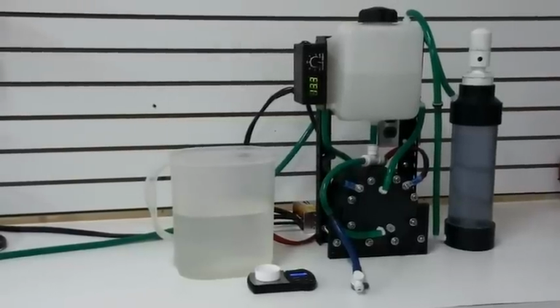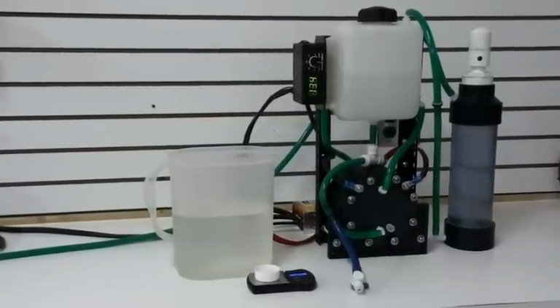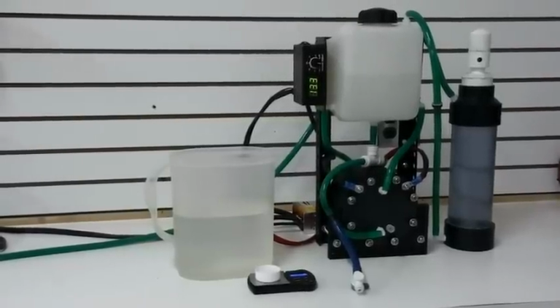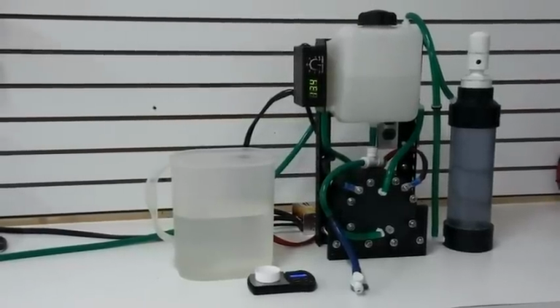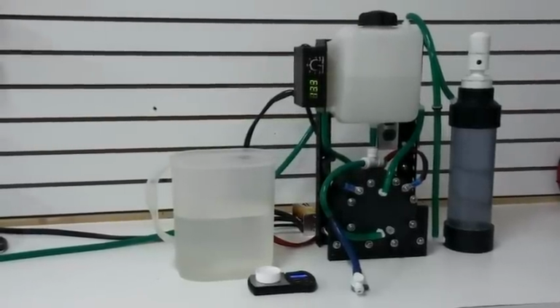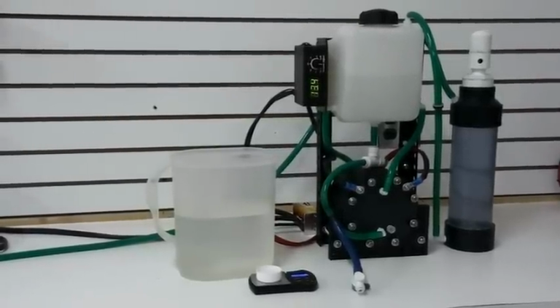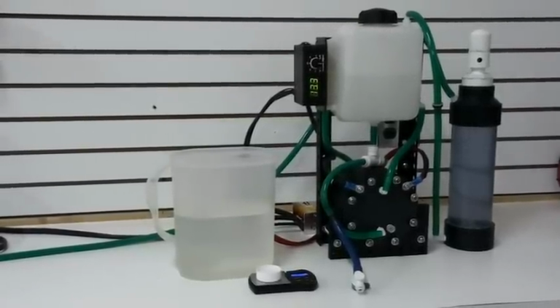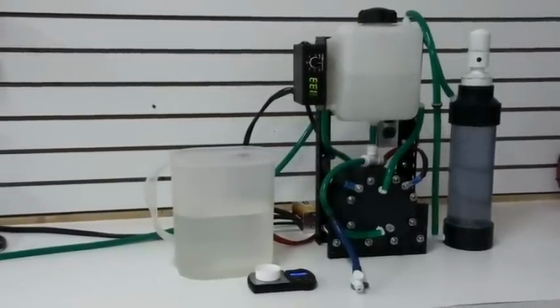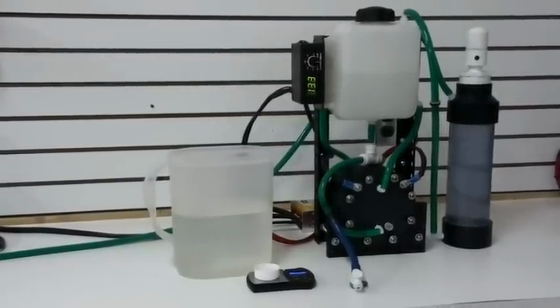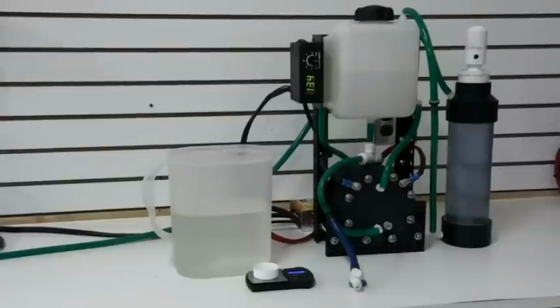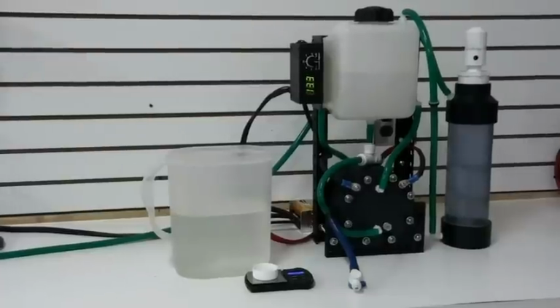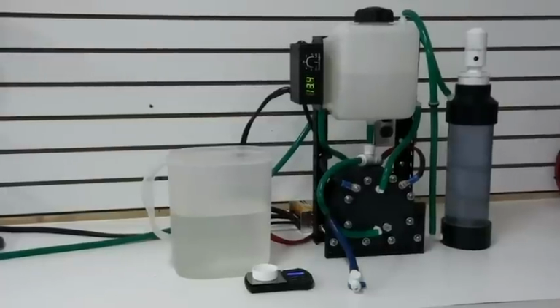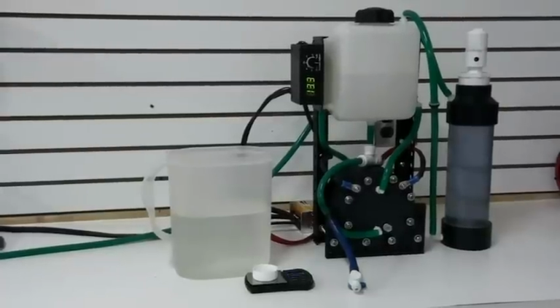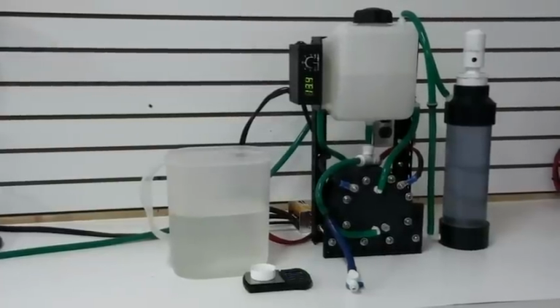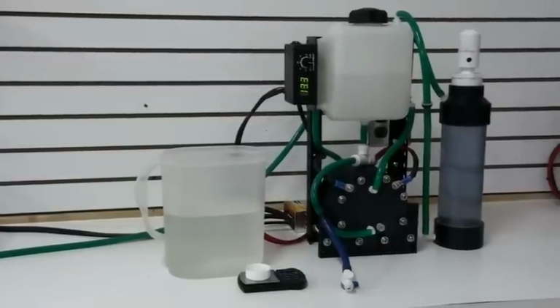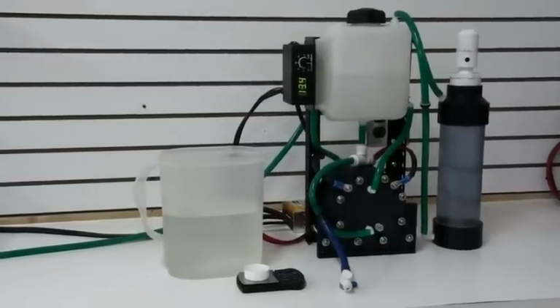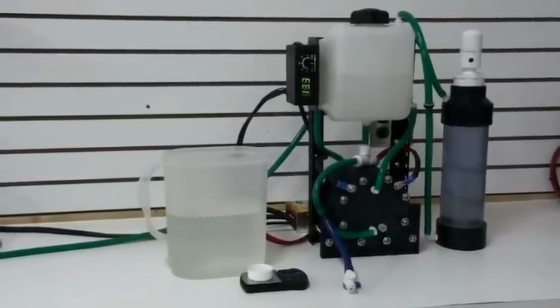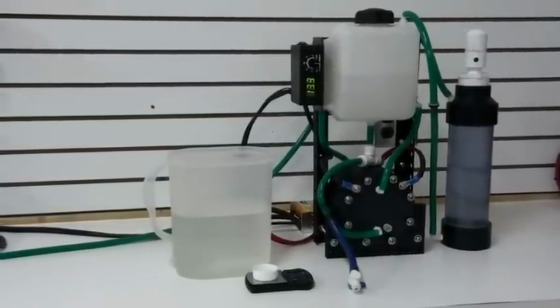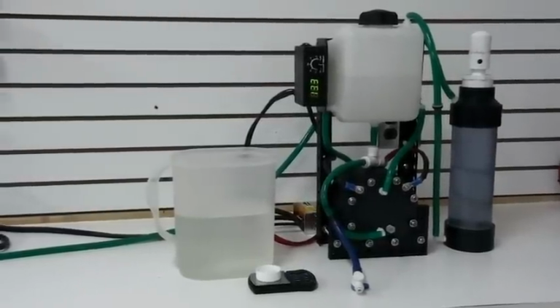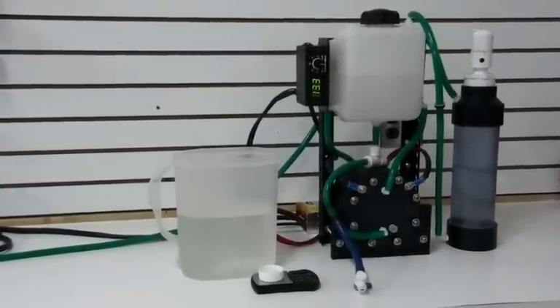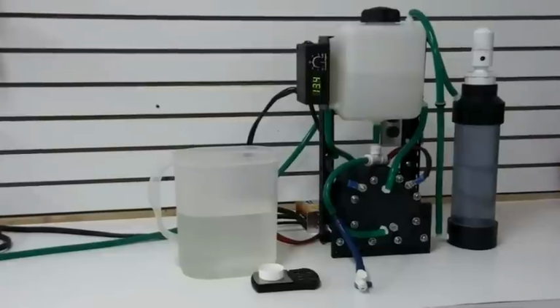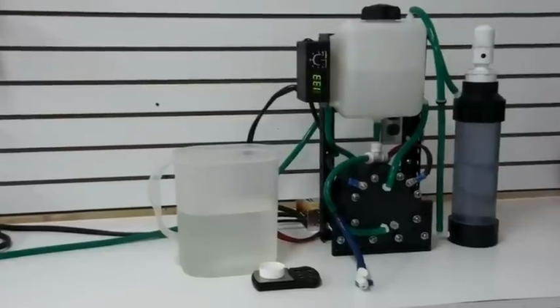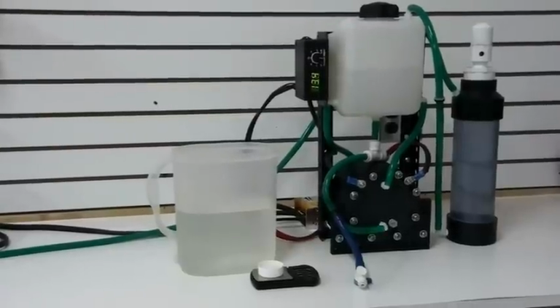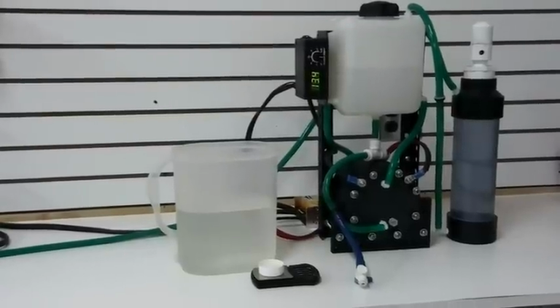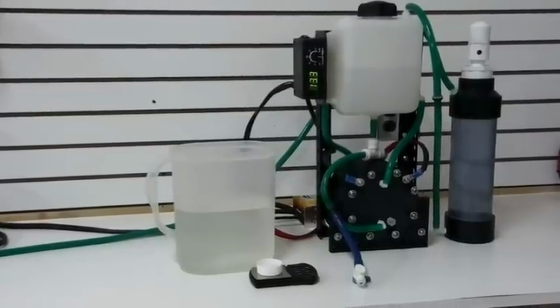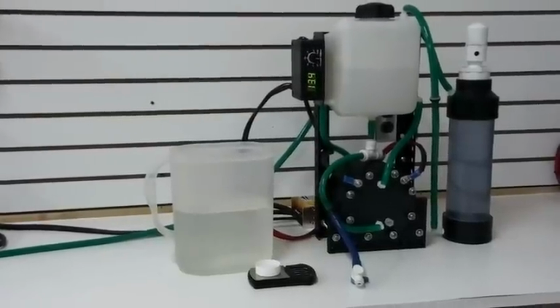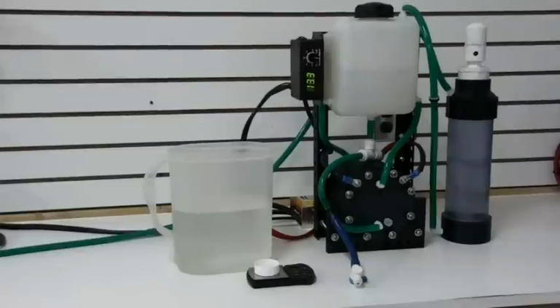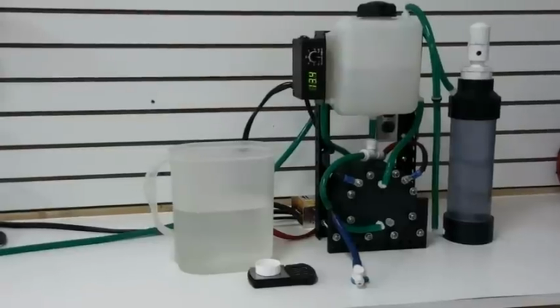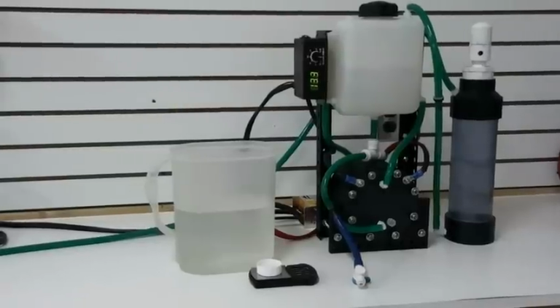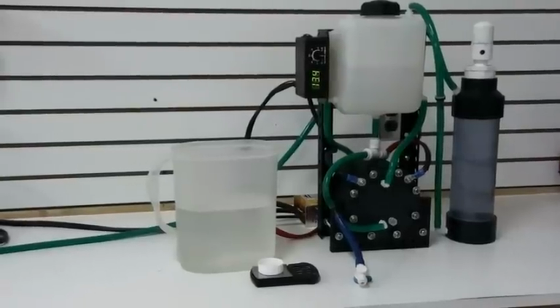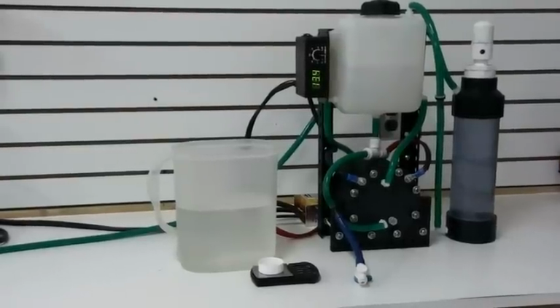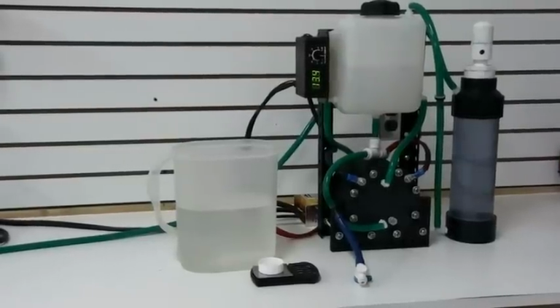The reason why we developed this machine is because we've had several customers ask us for them. But I wanted to develop a machine that was slightly different than the HHO systems that we normally produce and the HHO systems that you can find on the market.